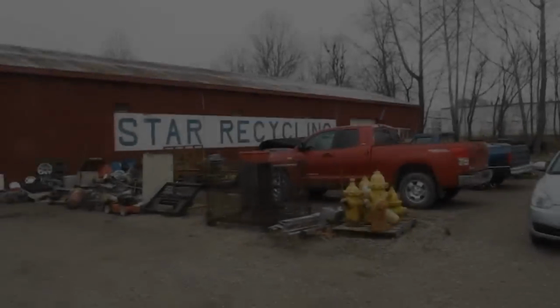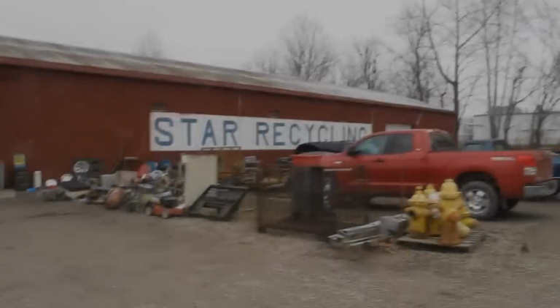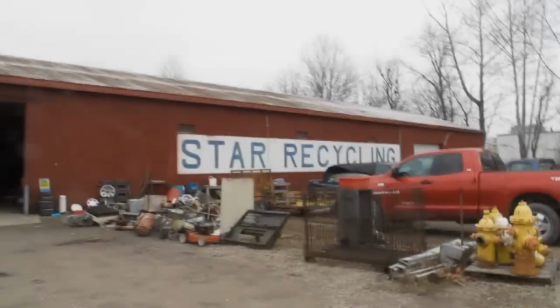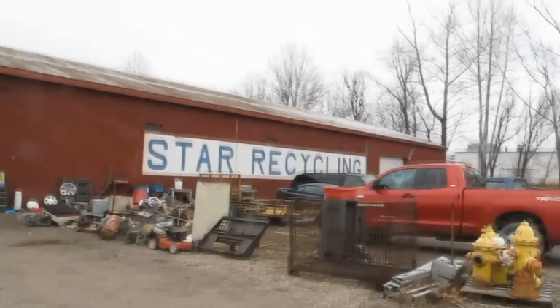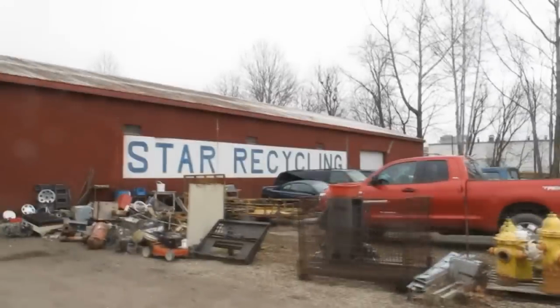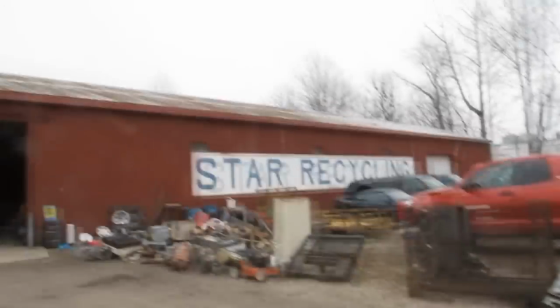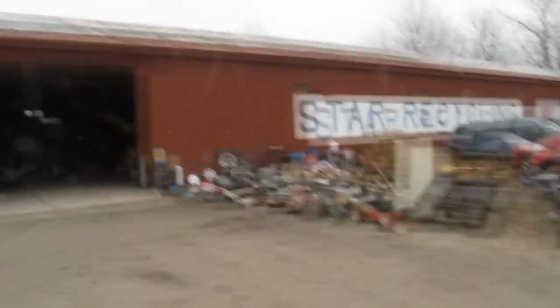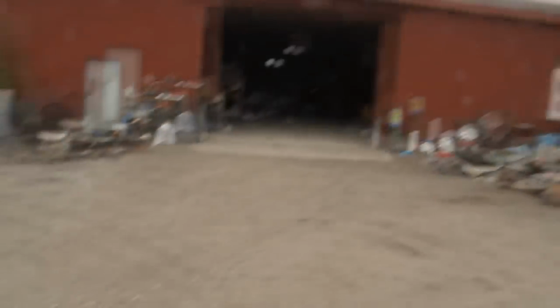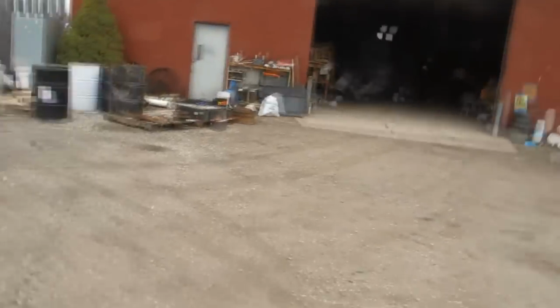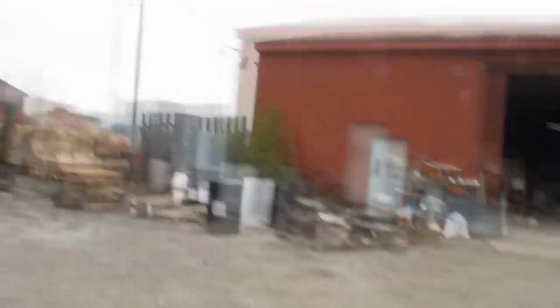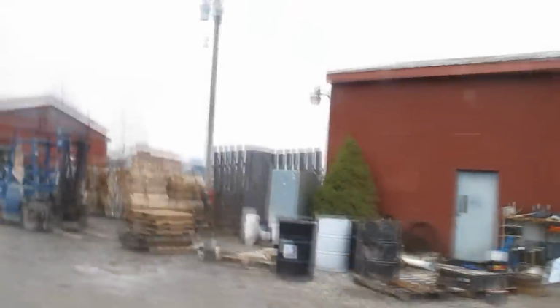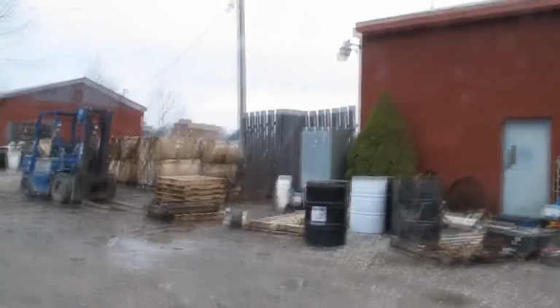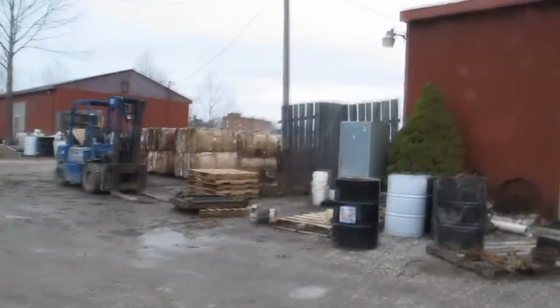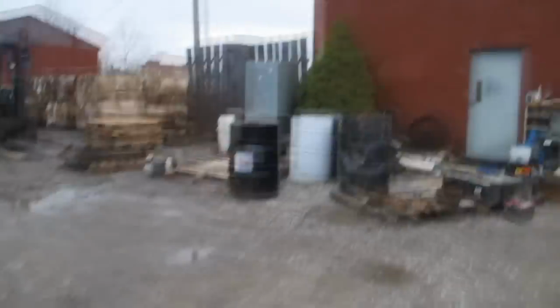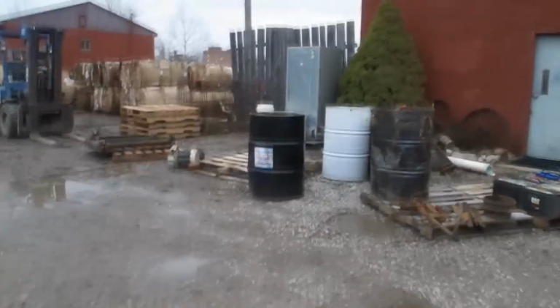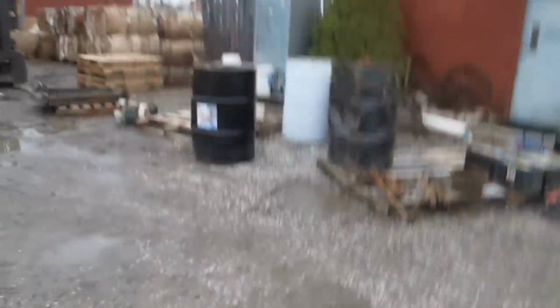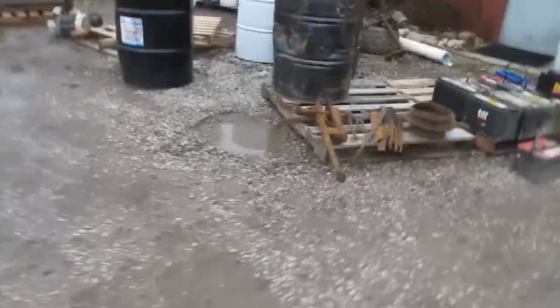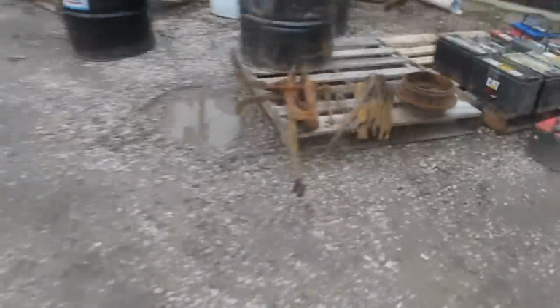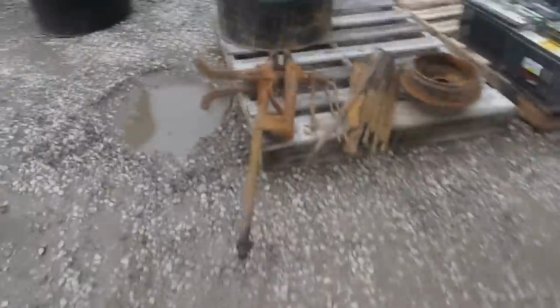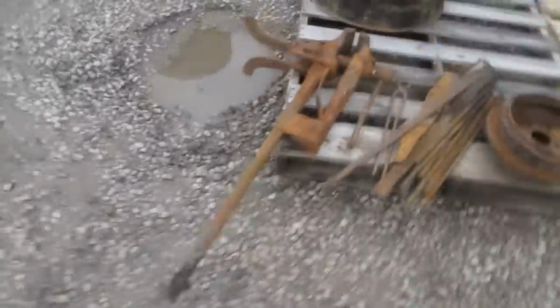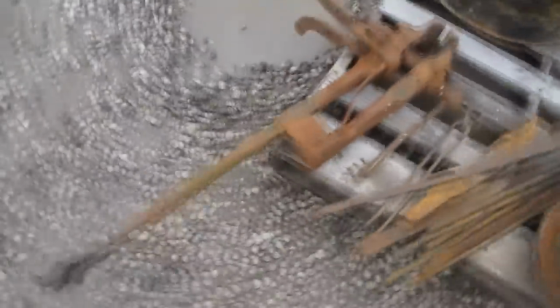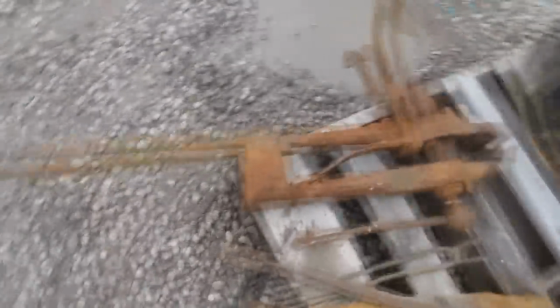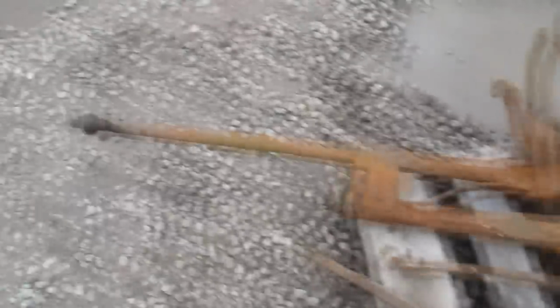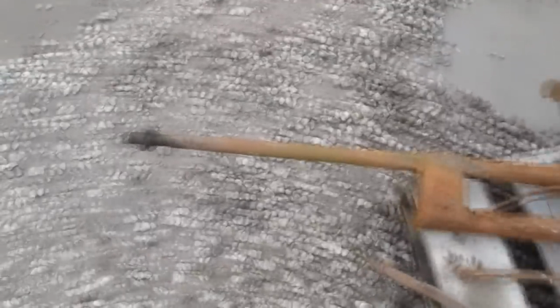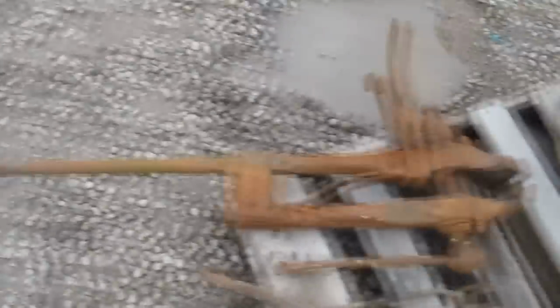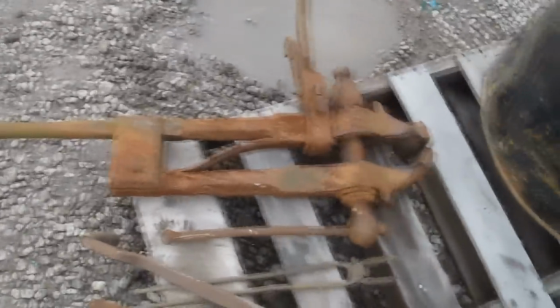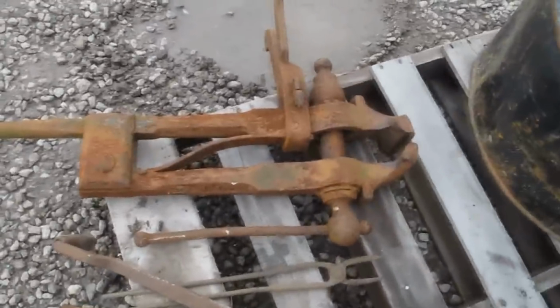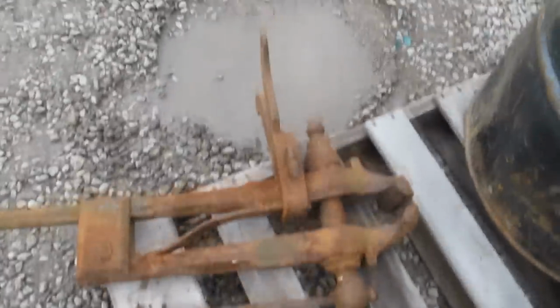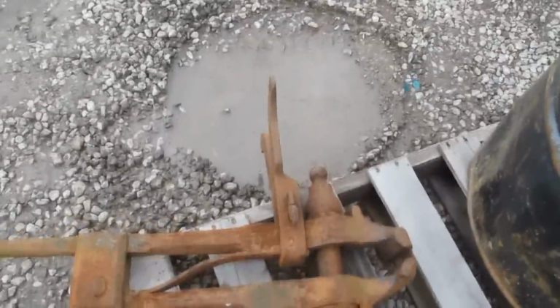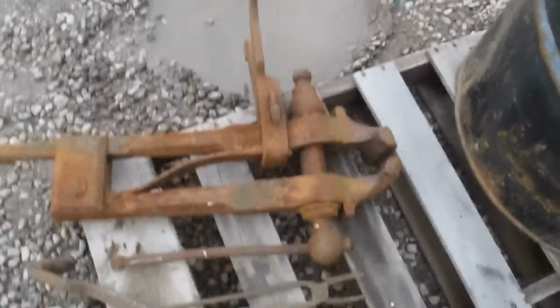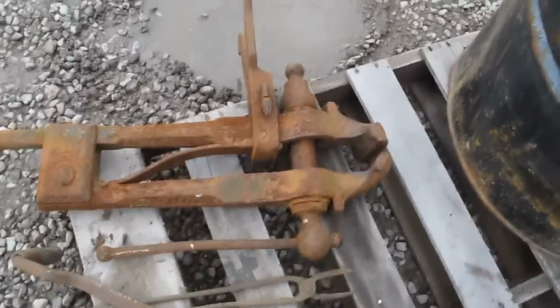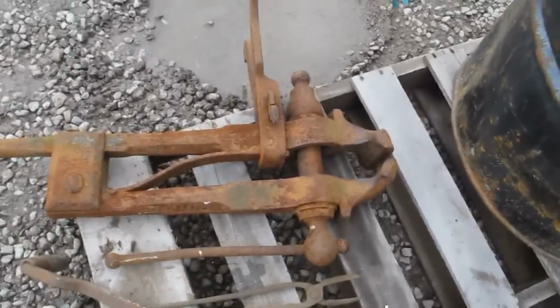We're at Star Recycling and I've walked around the scrap yard. I'll take you guys out there in a little bit, but here's a couple things I've picked up already. Here's a leg vise — a blacksmithing vise — 15 bucks.